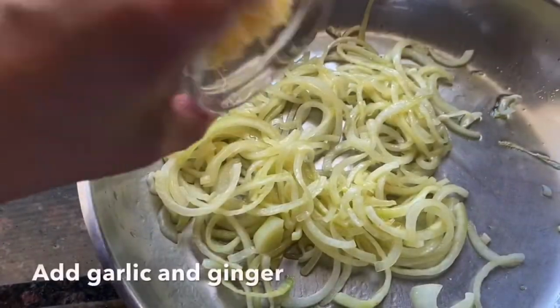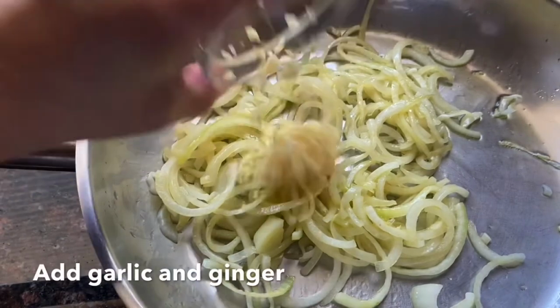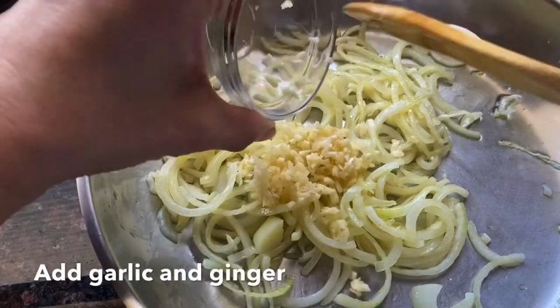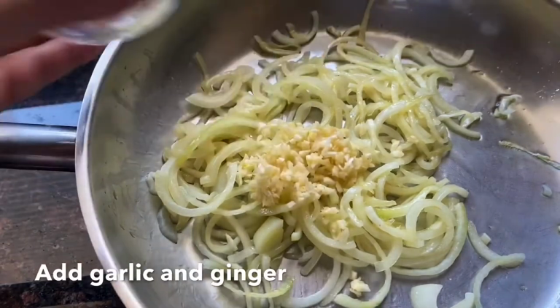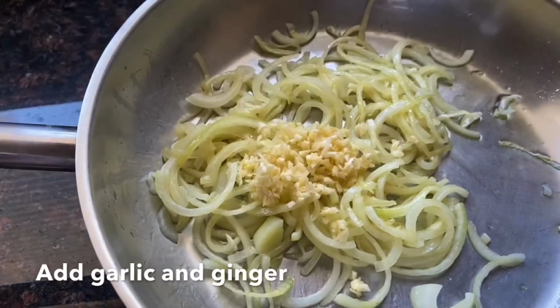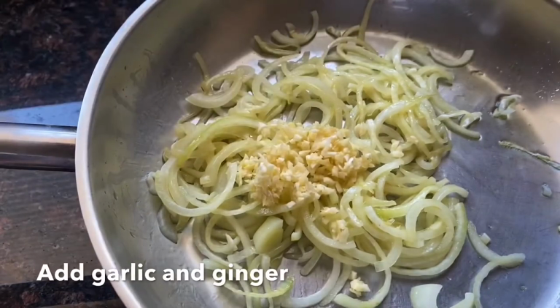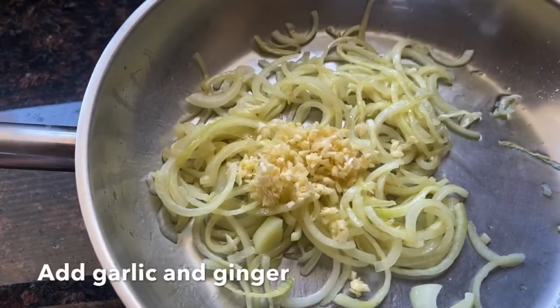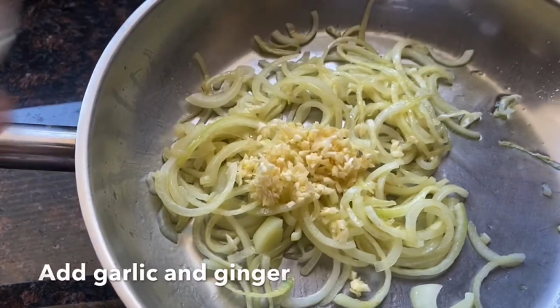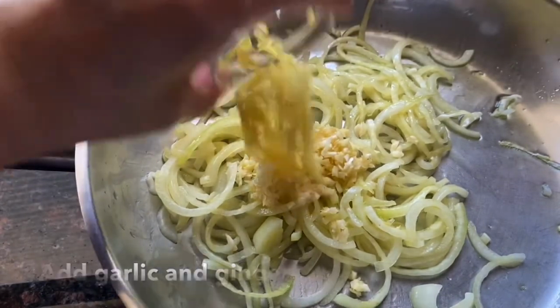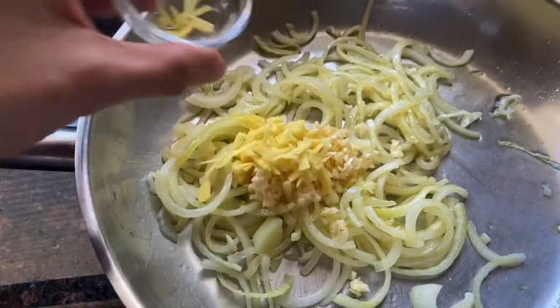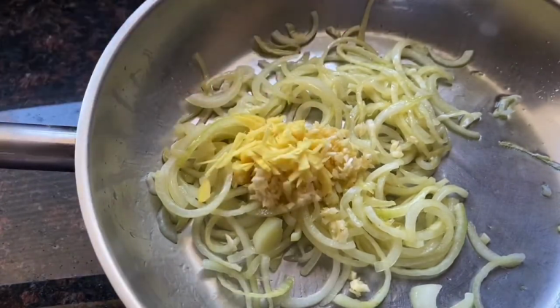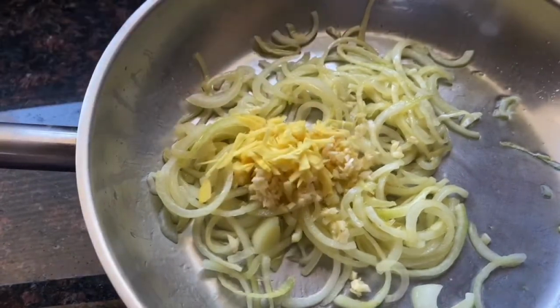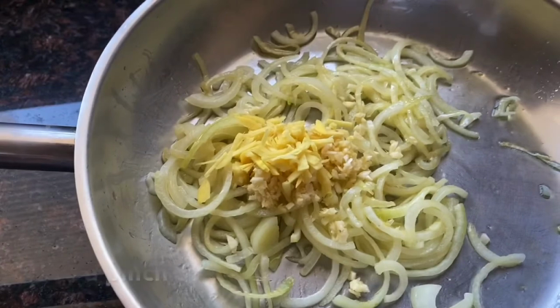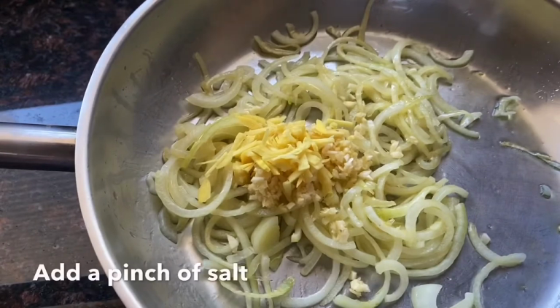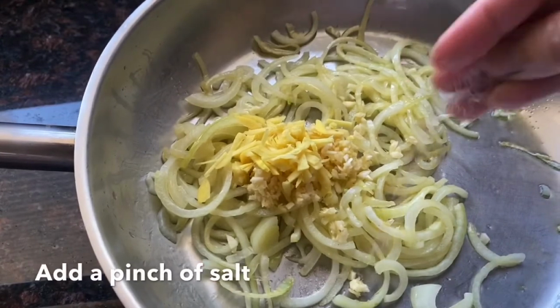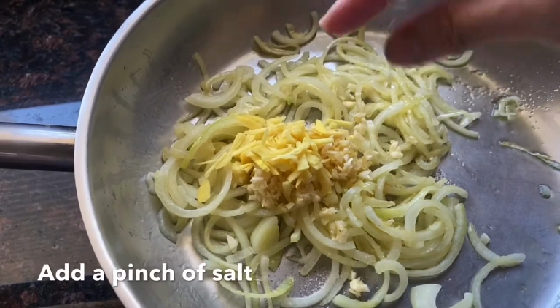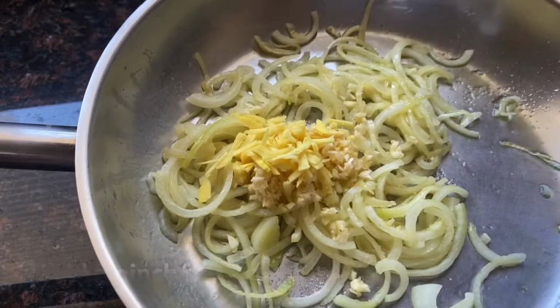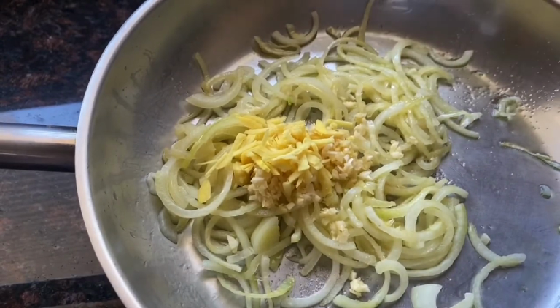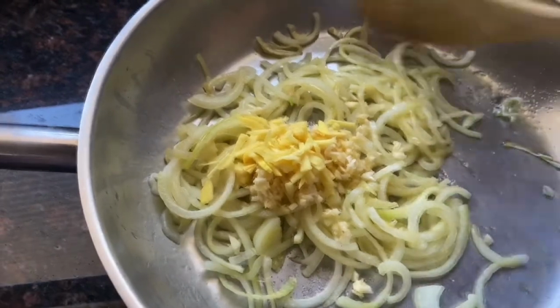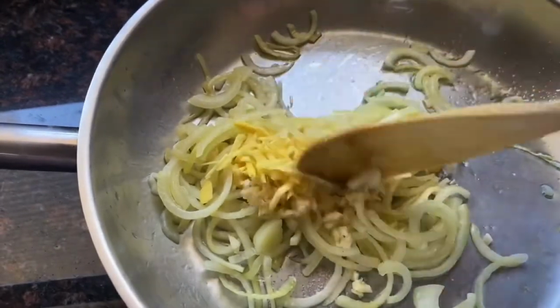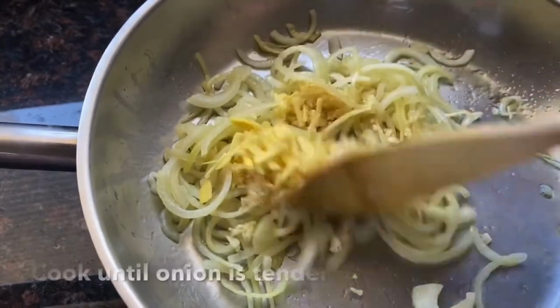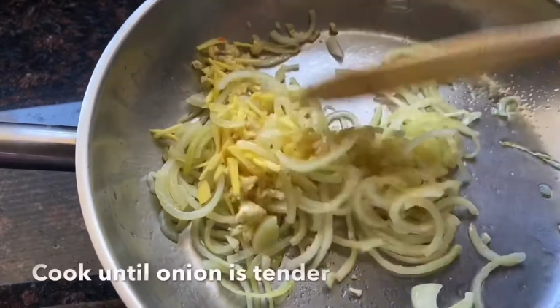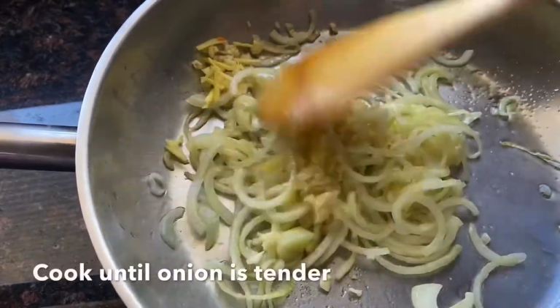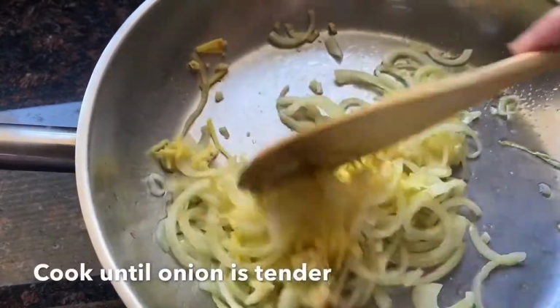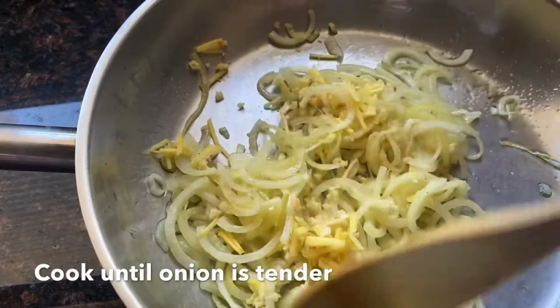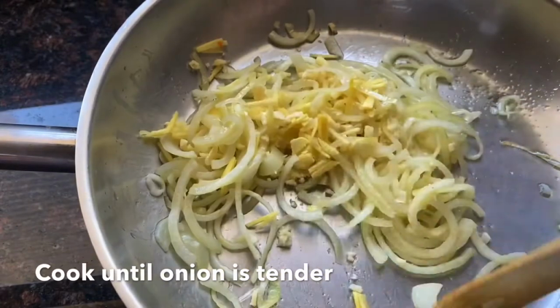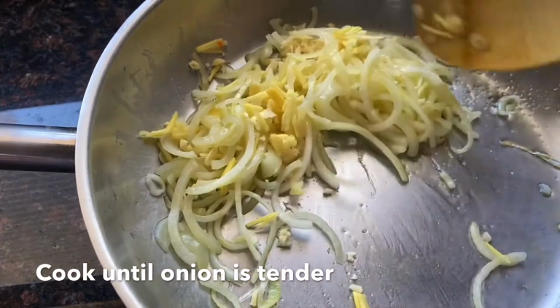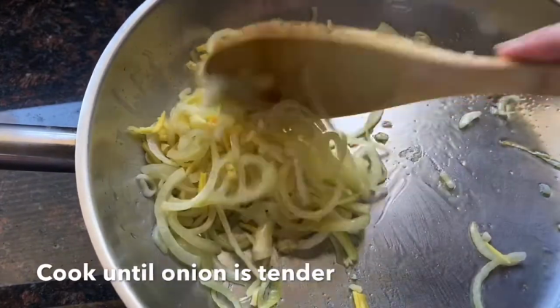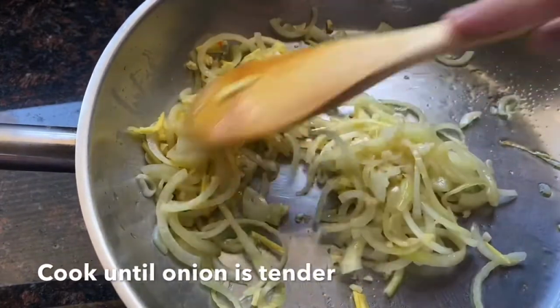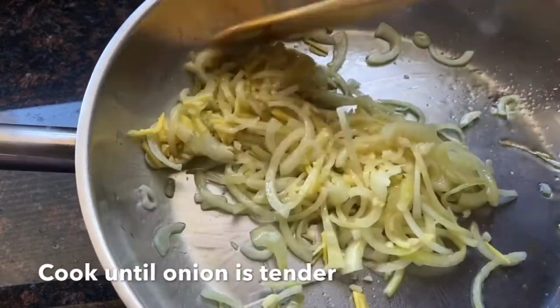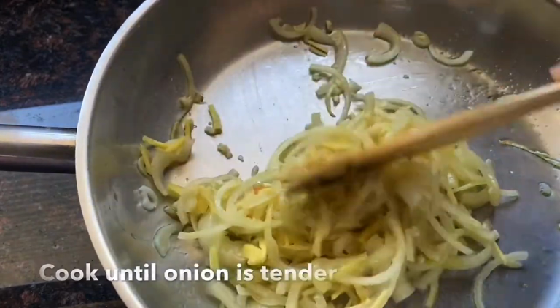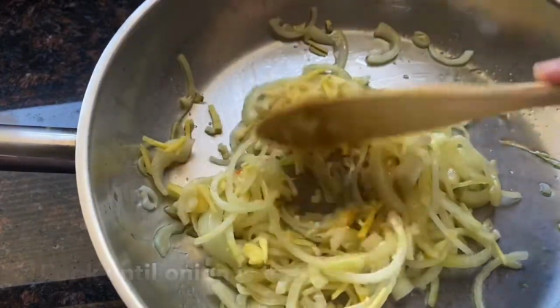Then we add the garlic and the ginger. The ginger really gives it a really nice aroma and flavor. Then a pinch of salt and cook it a little bit until everything is tender.